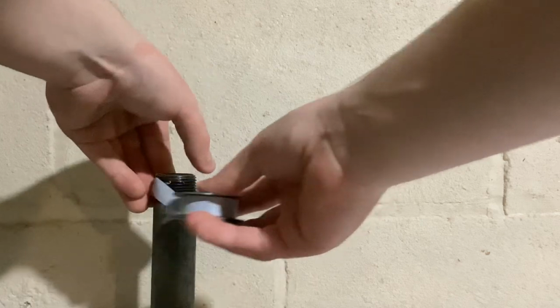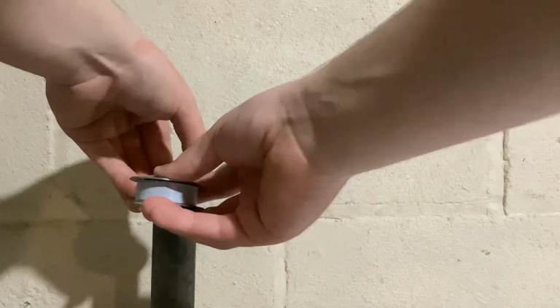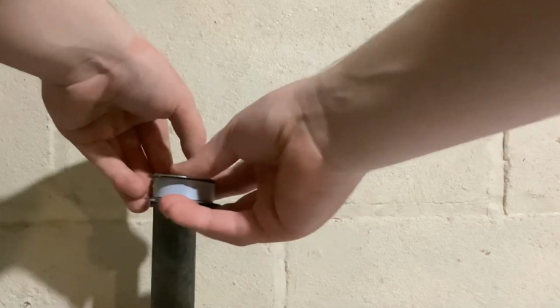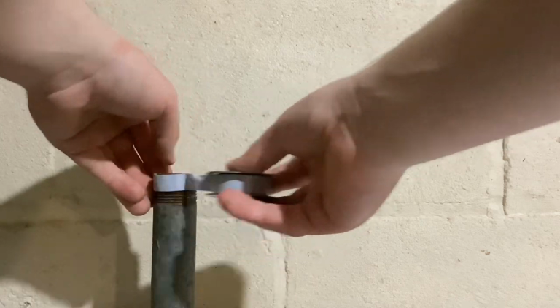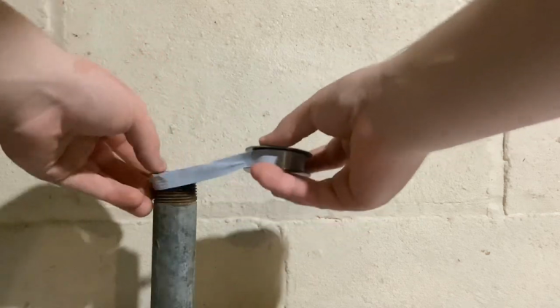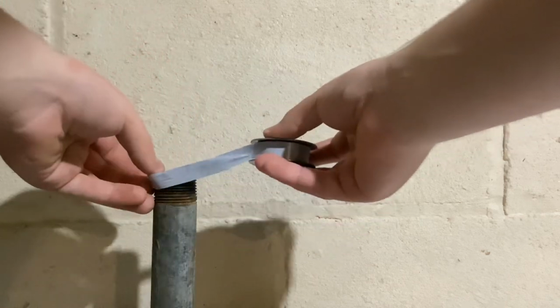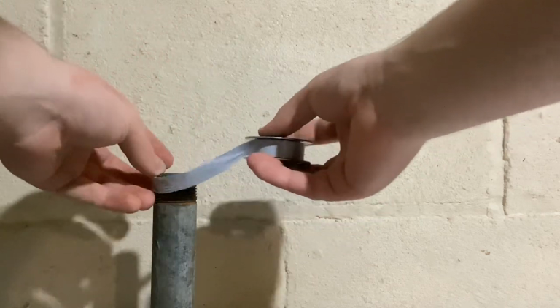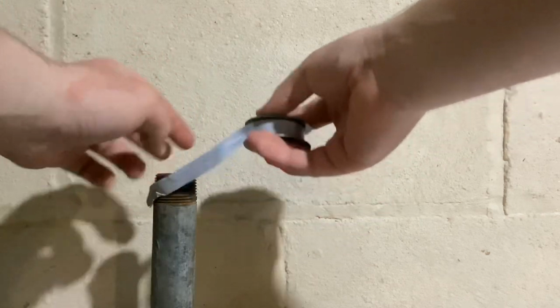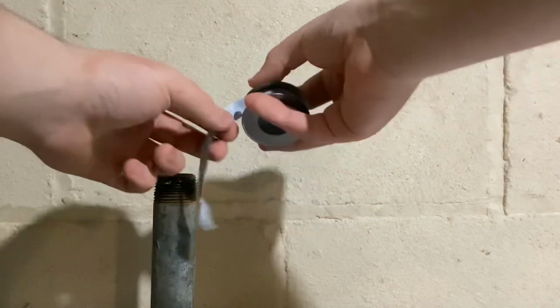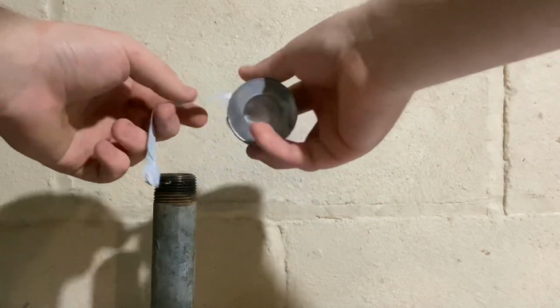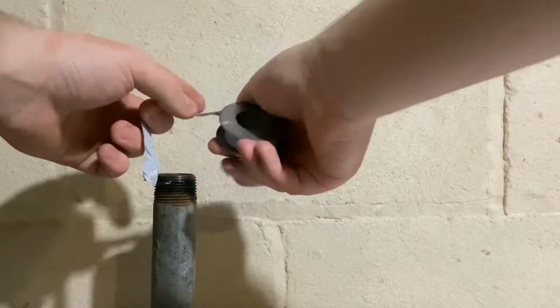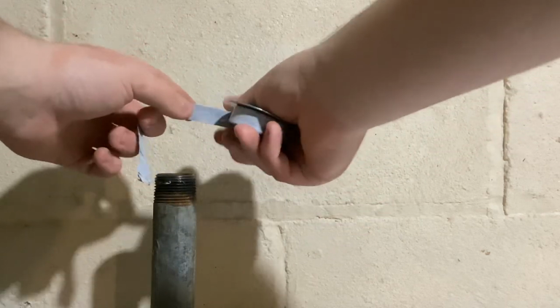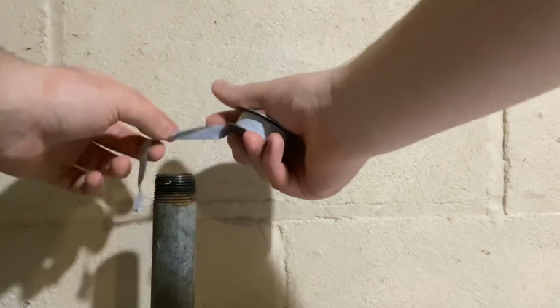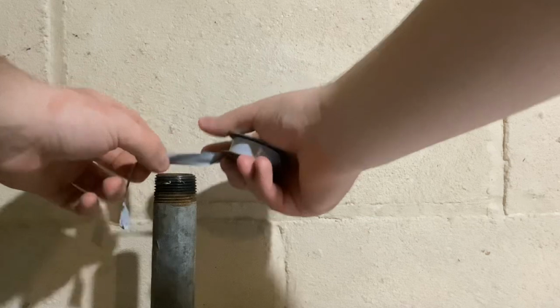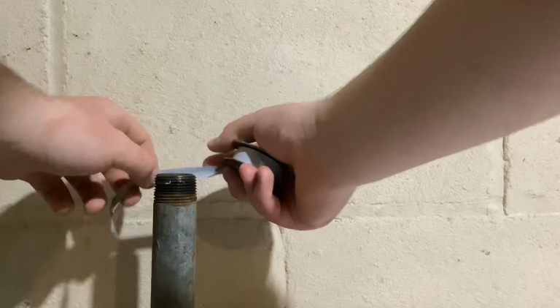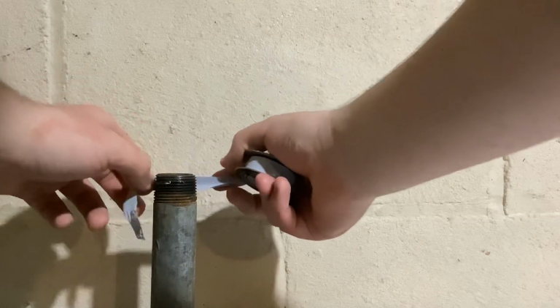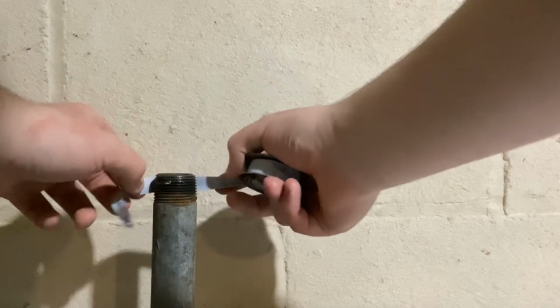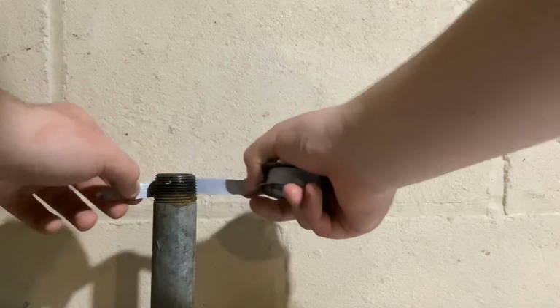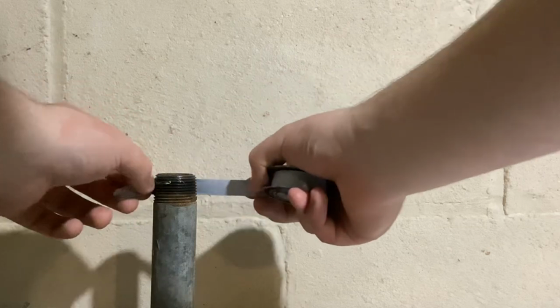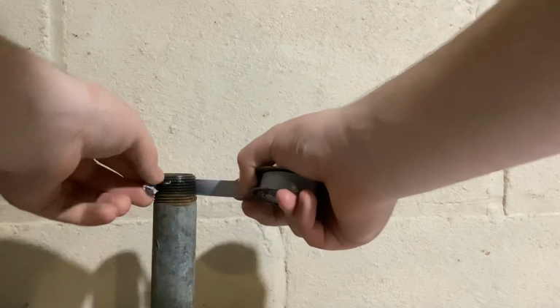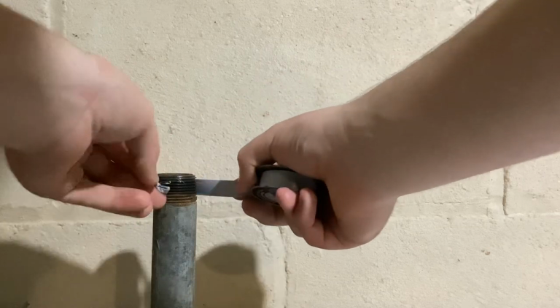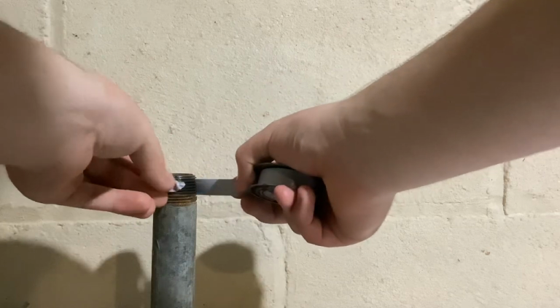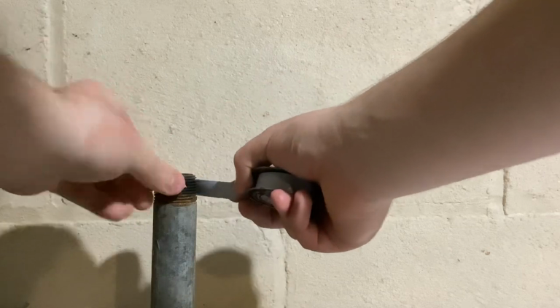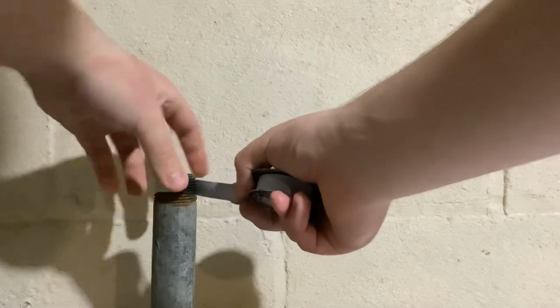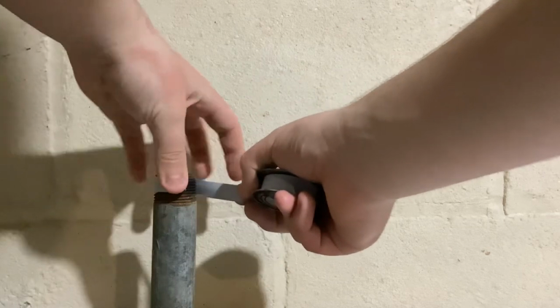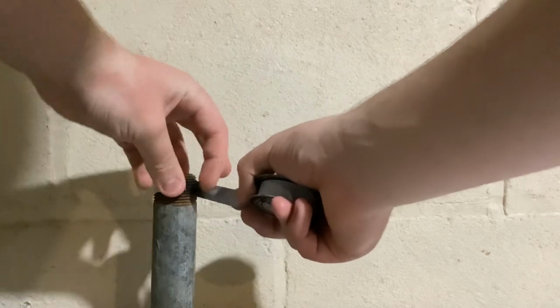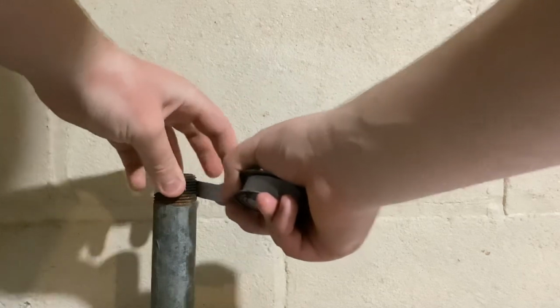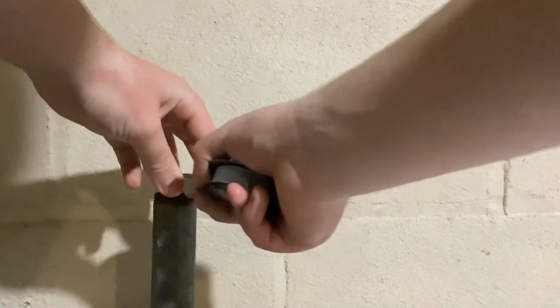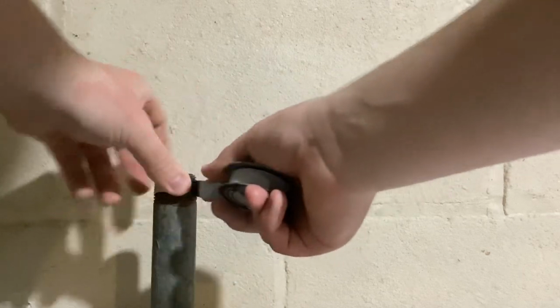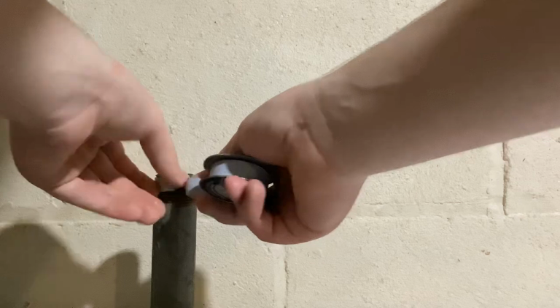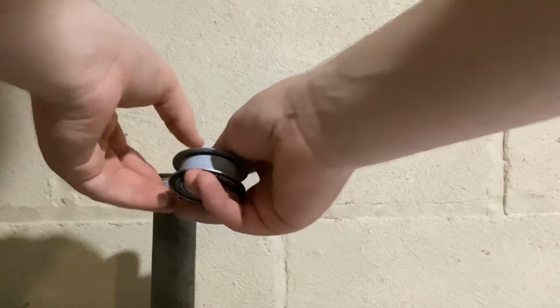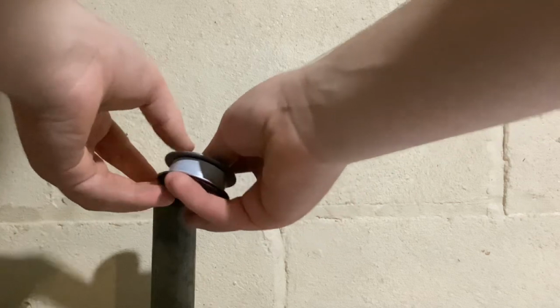it would actually peel the tape off. So I want the tape to go the other way — you can see, as I screw the fitting on, it'll force this tape down.